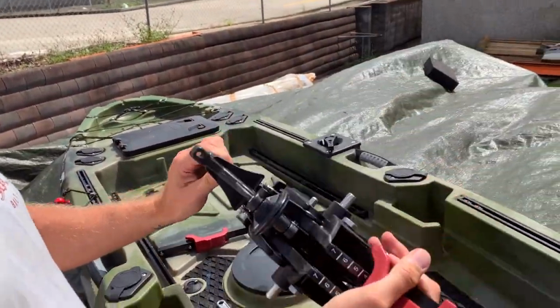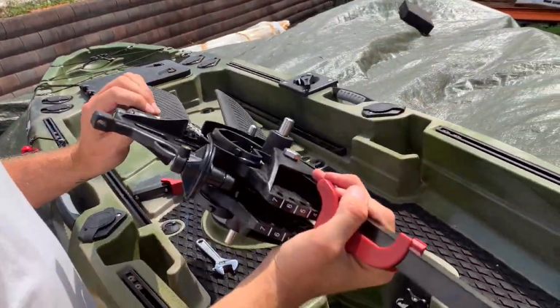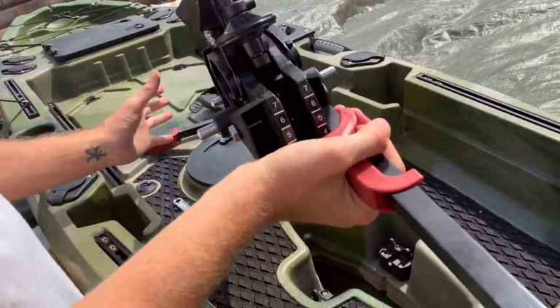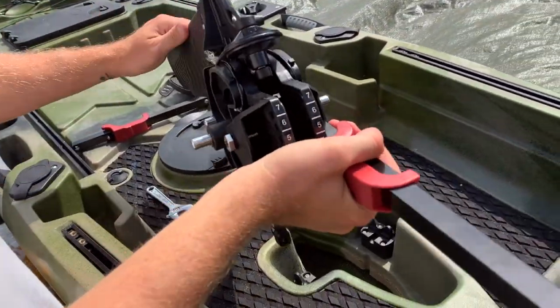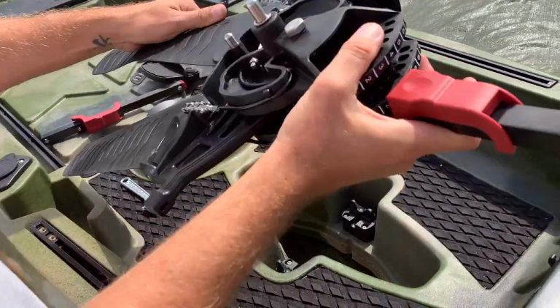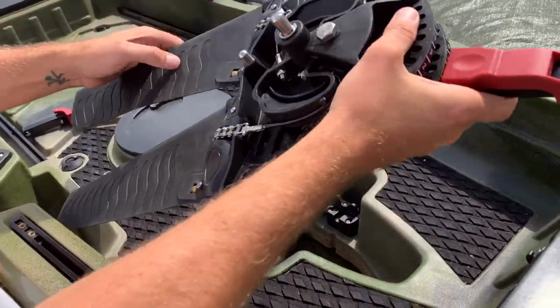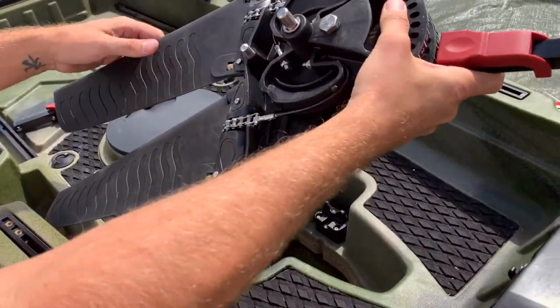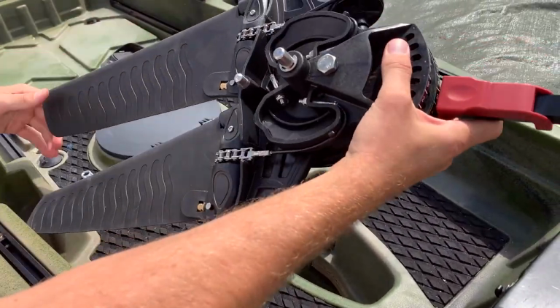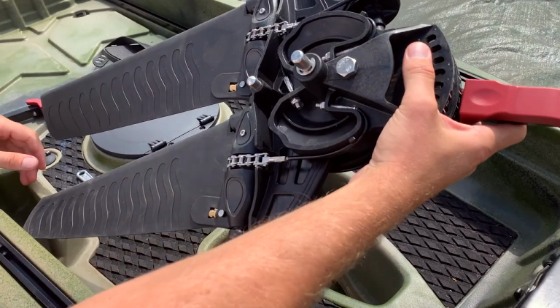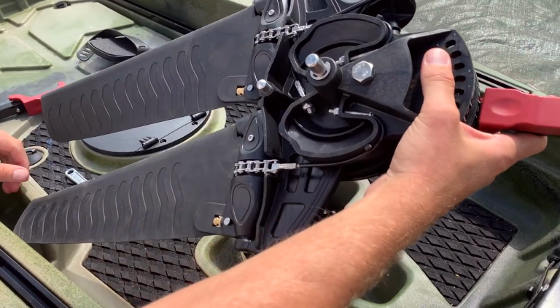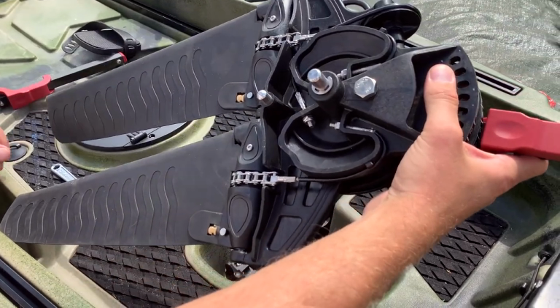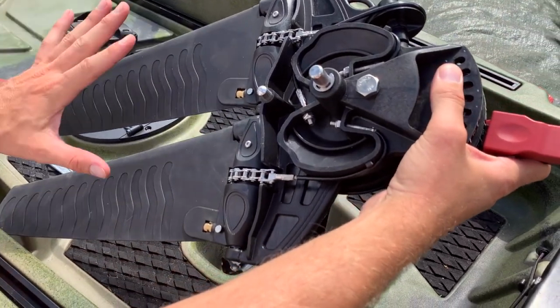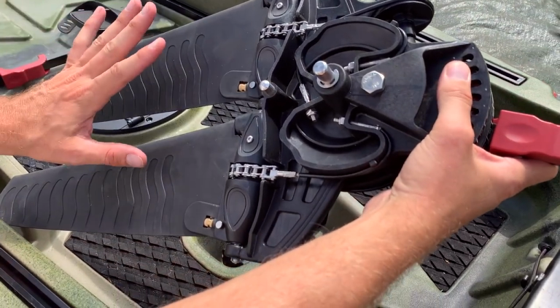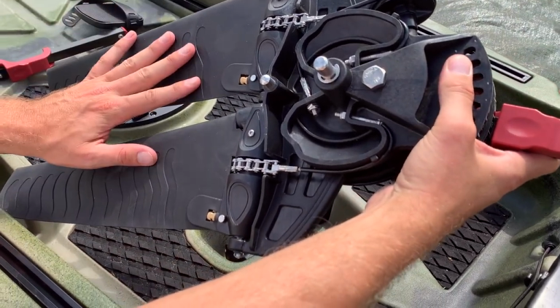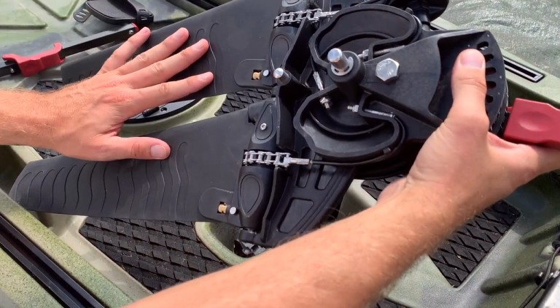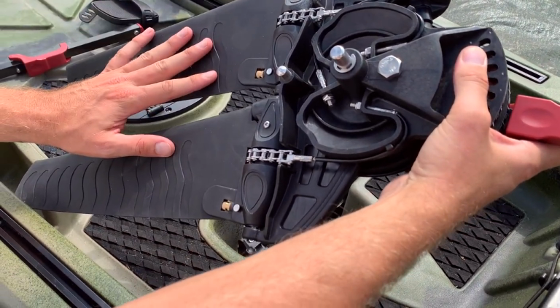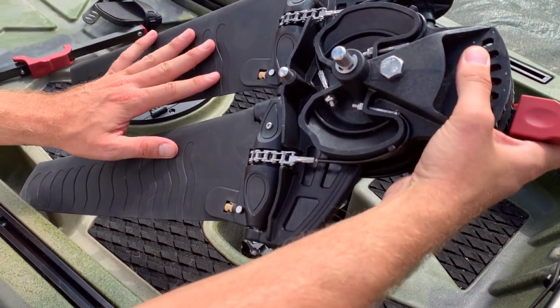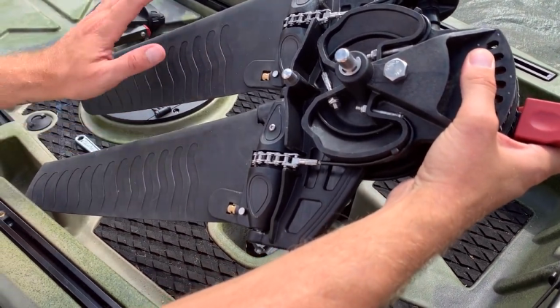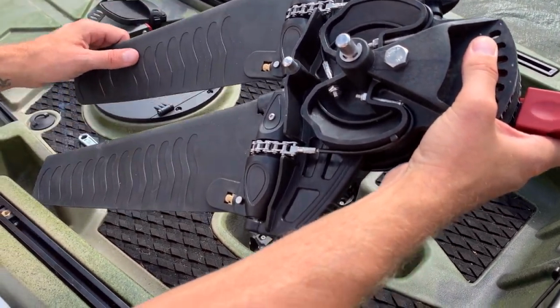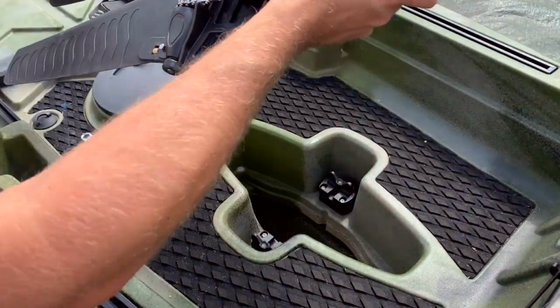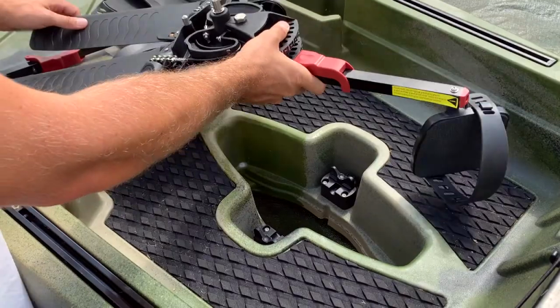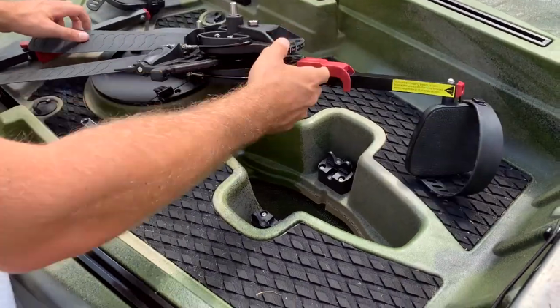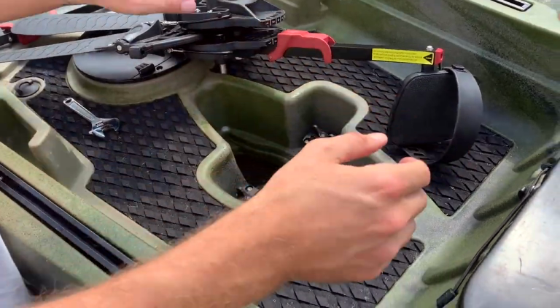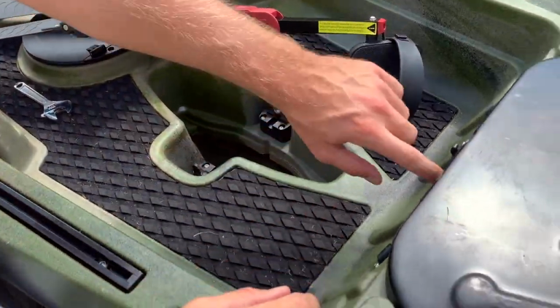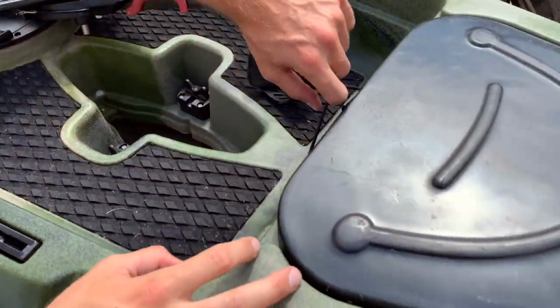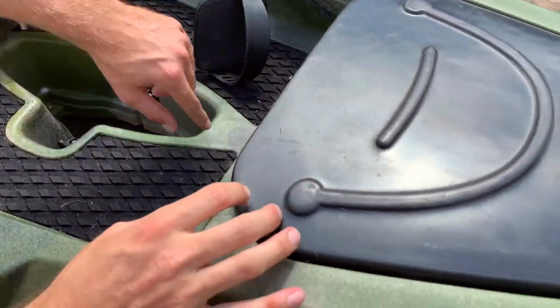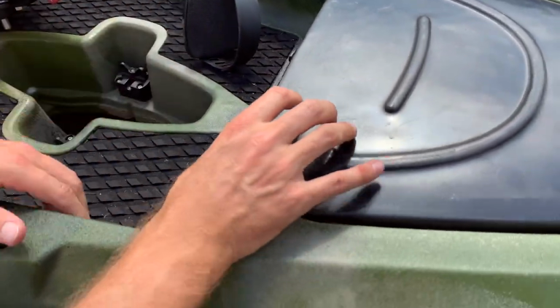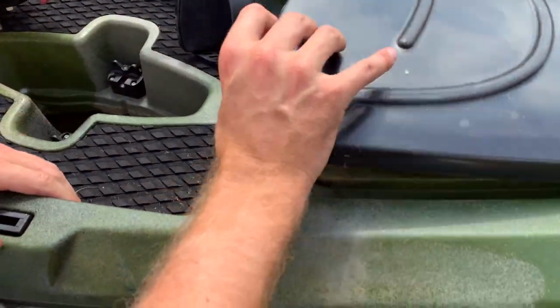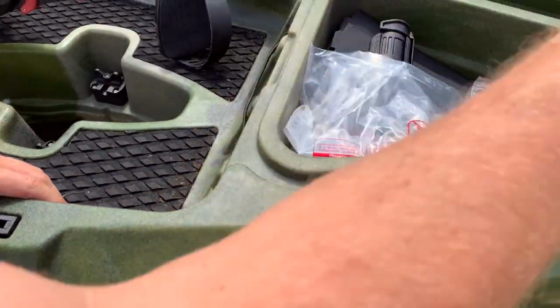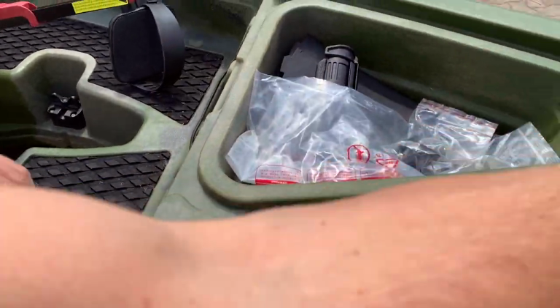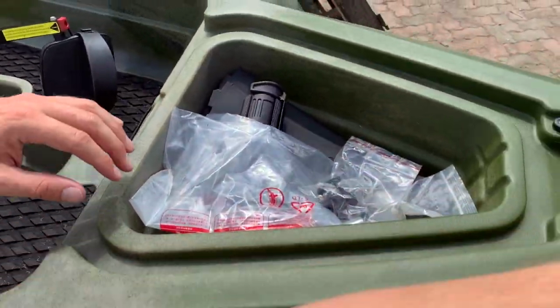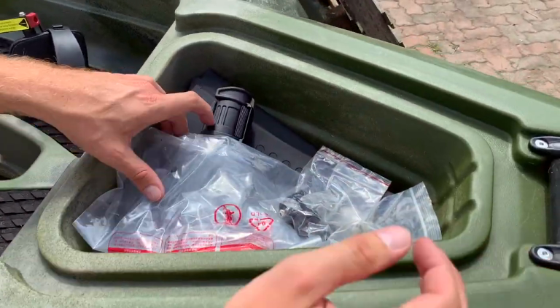First of all, you get the pedal flap system itself, which includes two flaps which are already installed on there. In the front hatch when you open and unpack your kayak, you'll also find some extras.